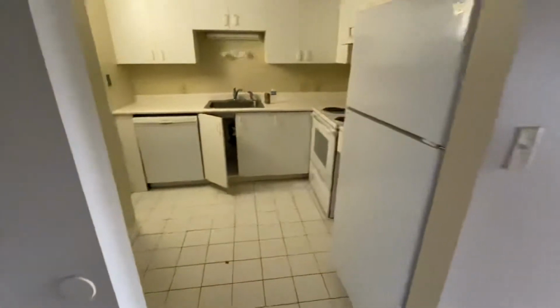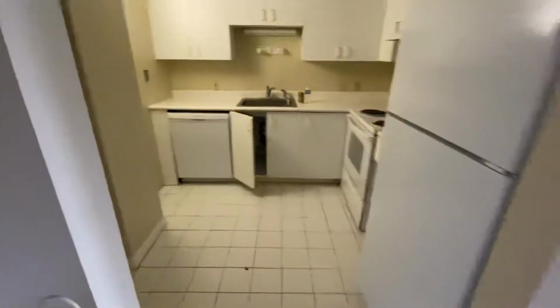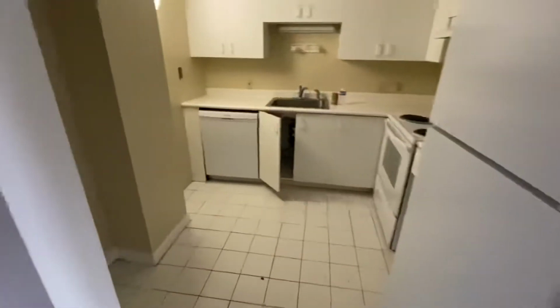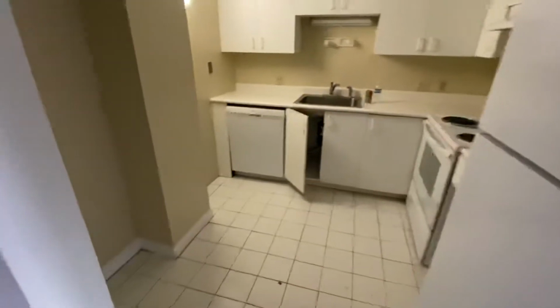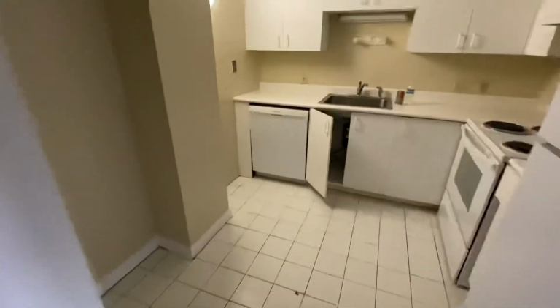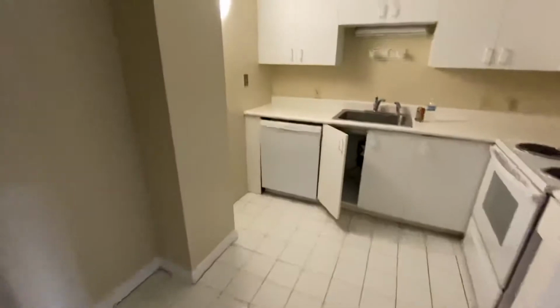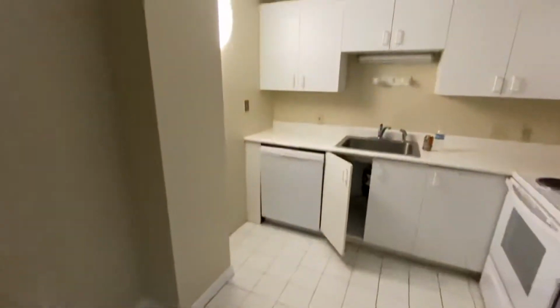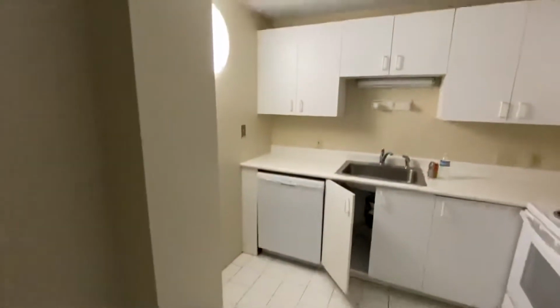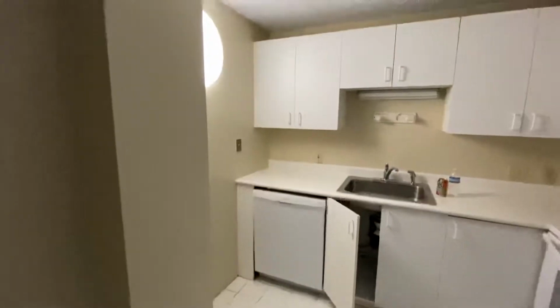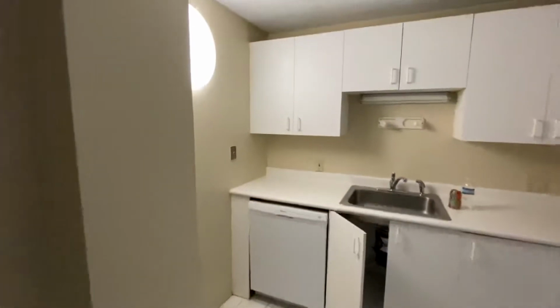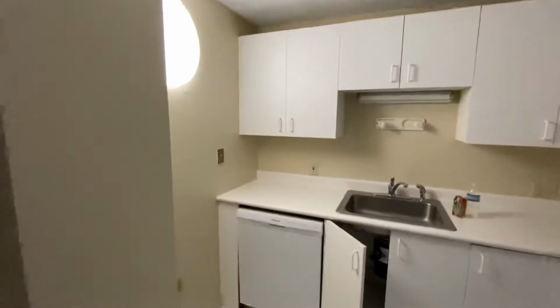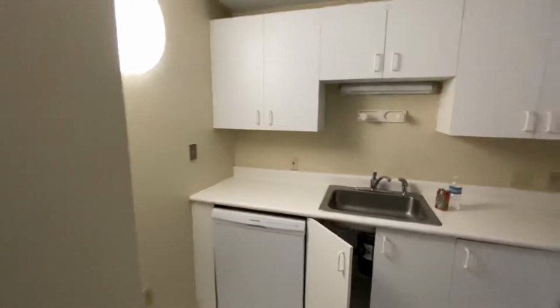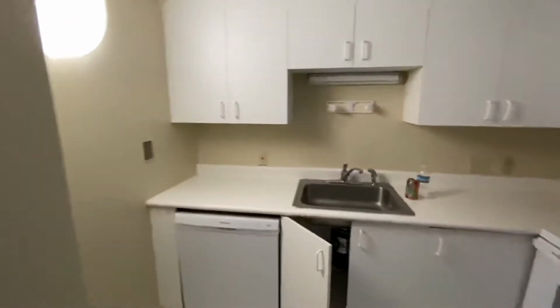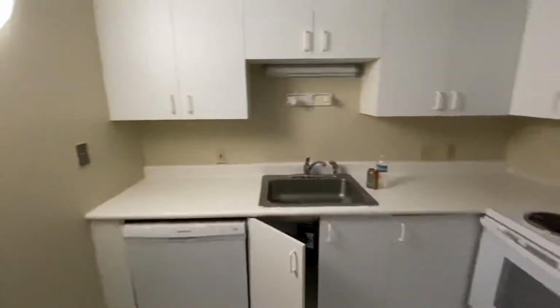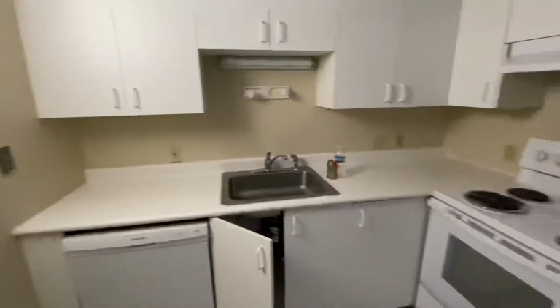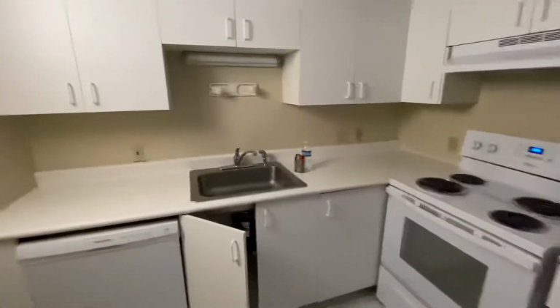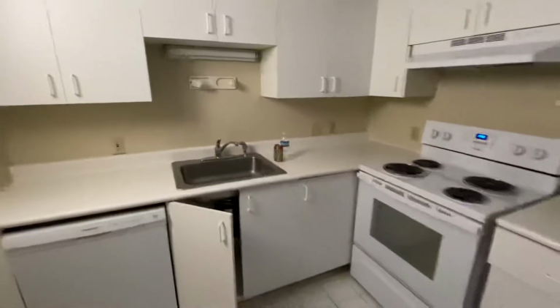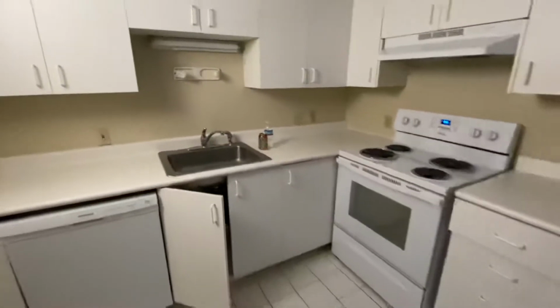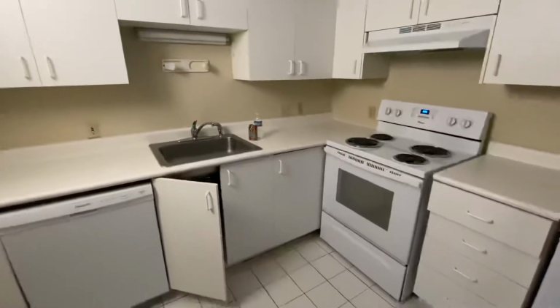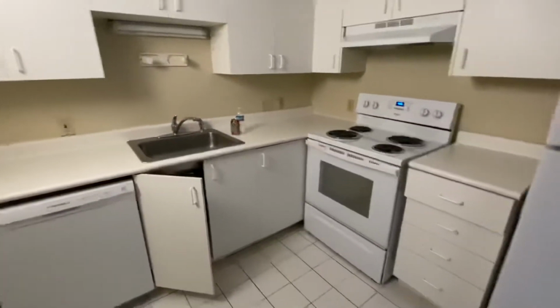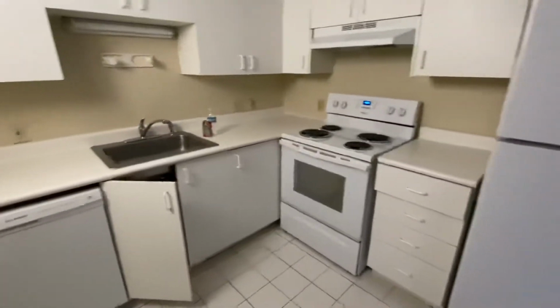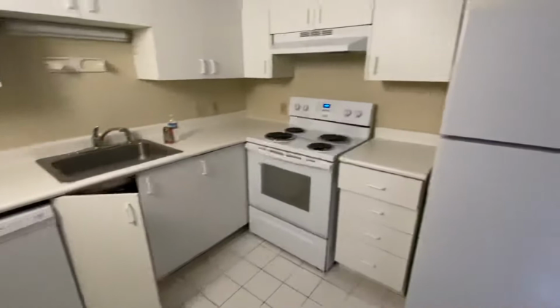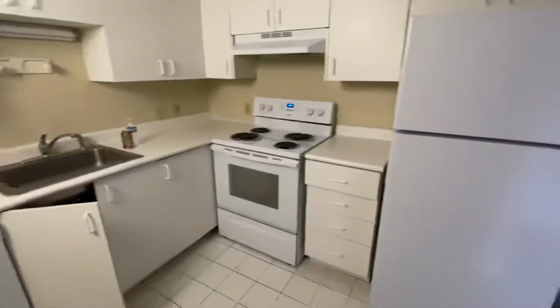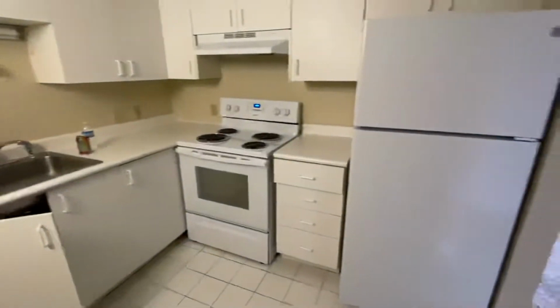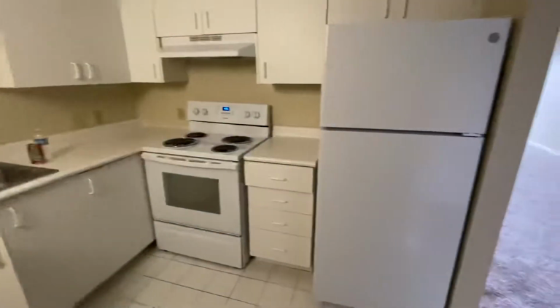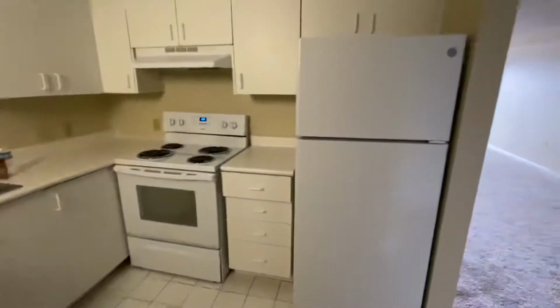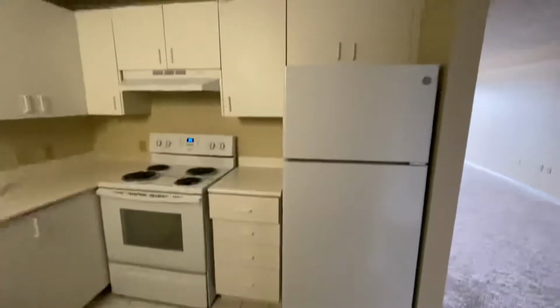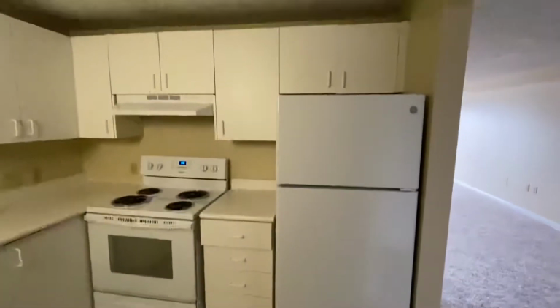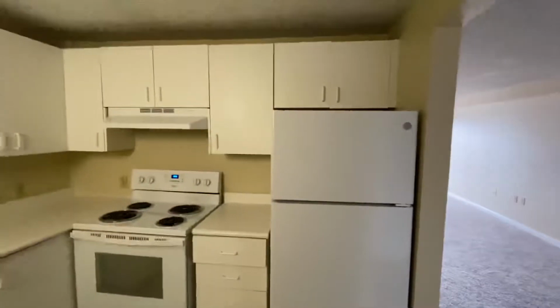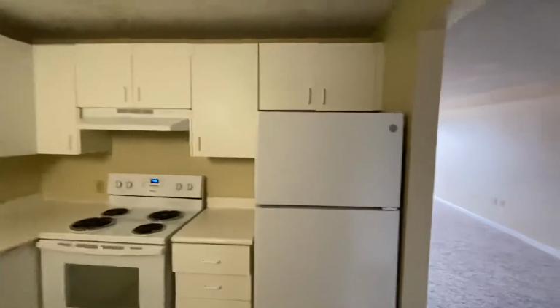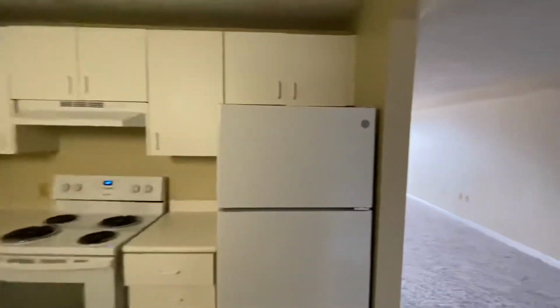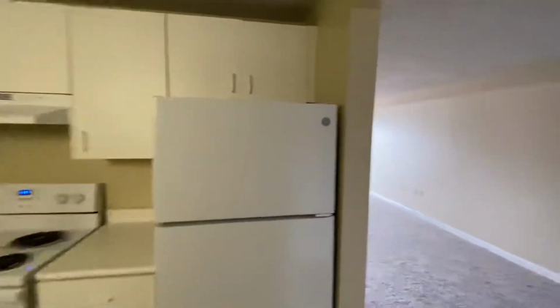I'm going to walk in. Here we have the kitchen area. We have a dishwasher, full-size fridge, and electric range.